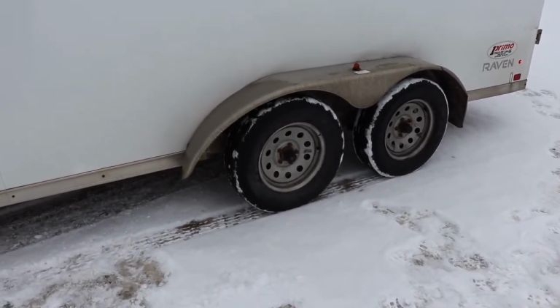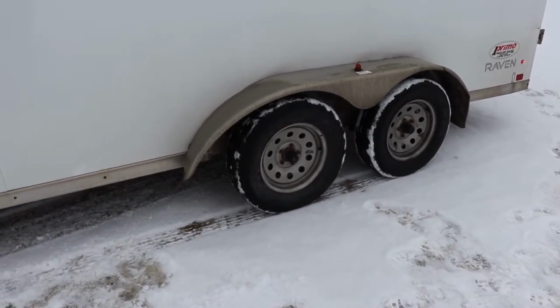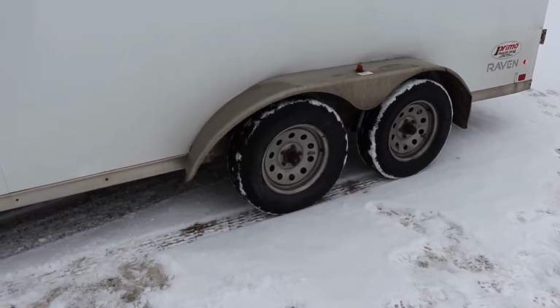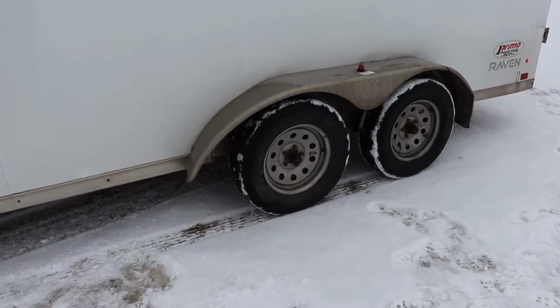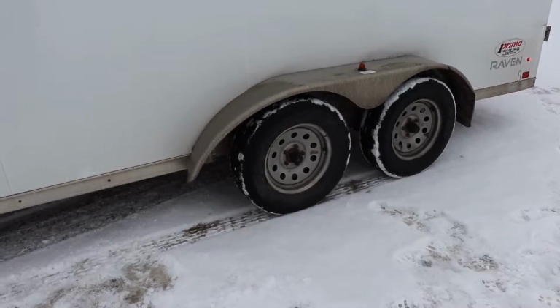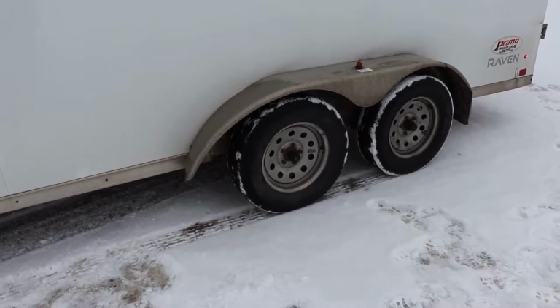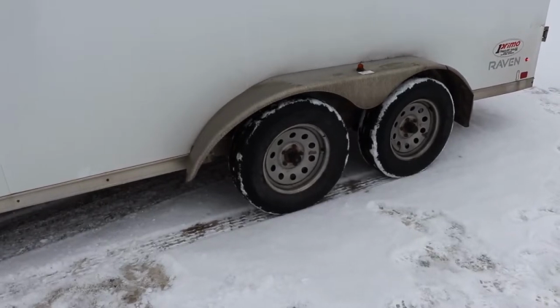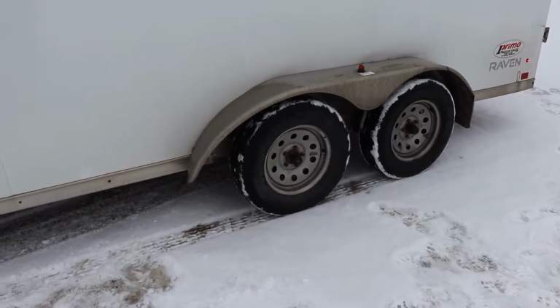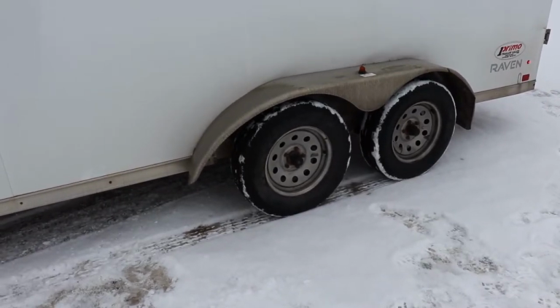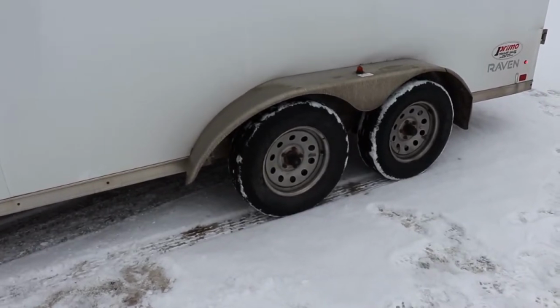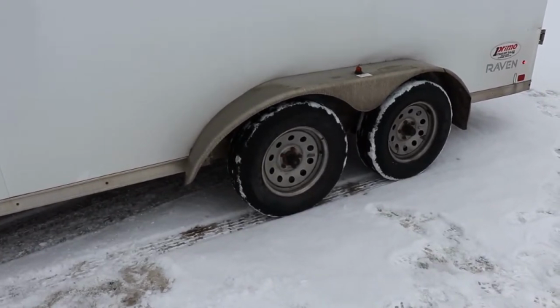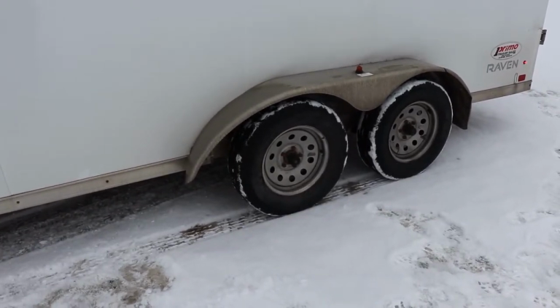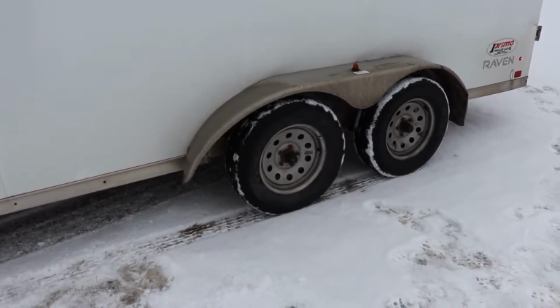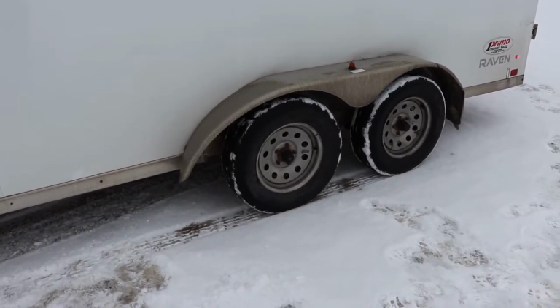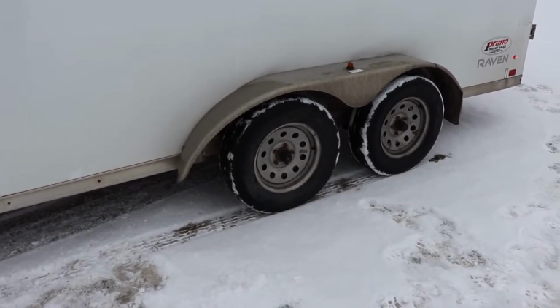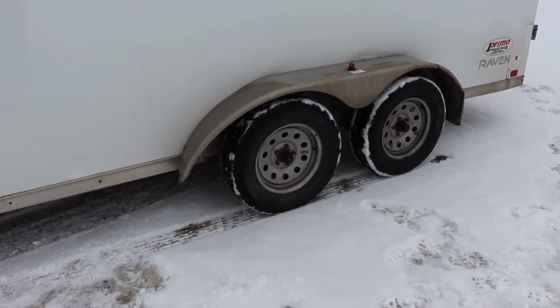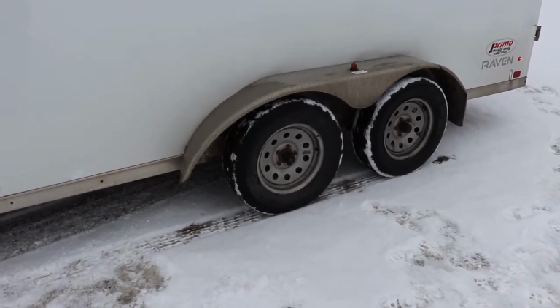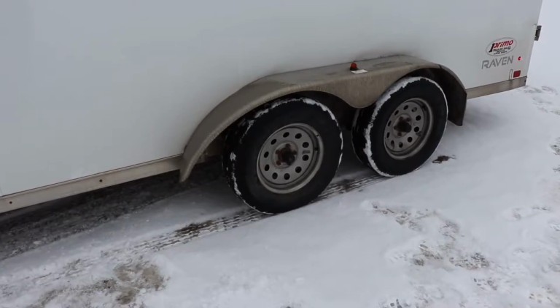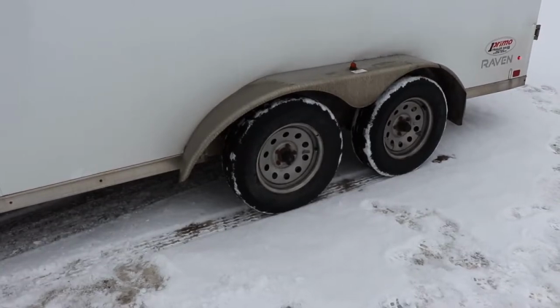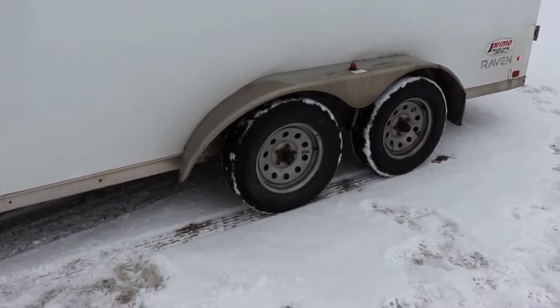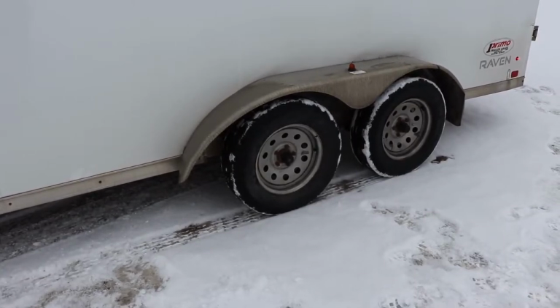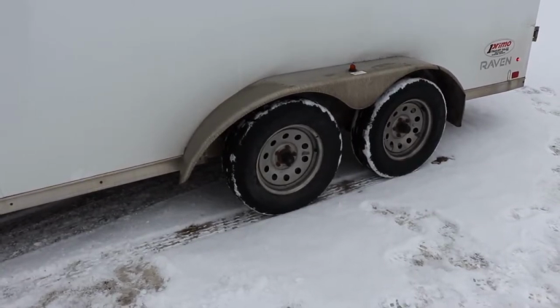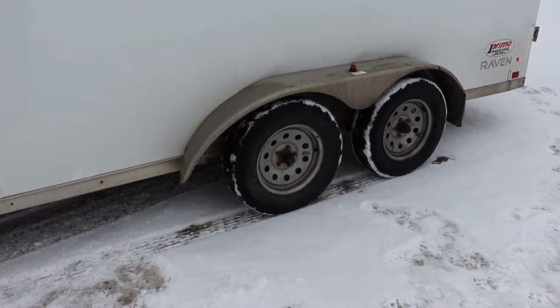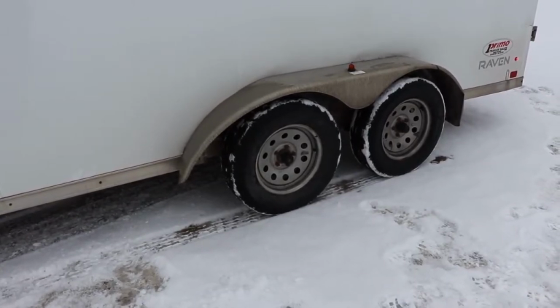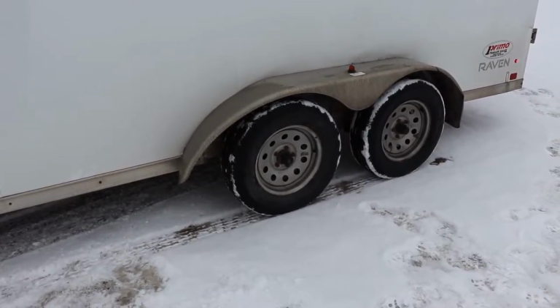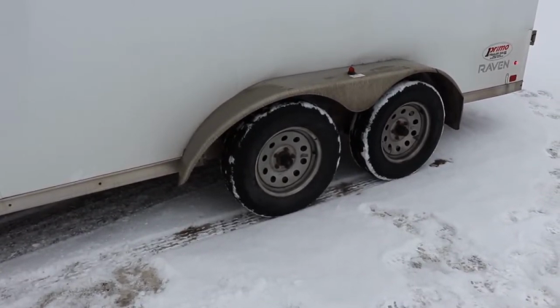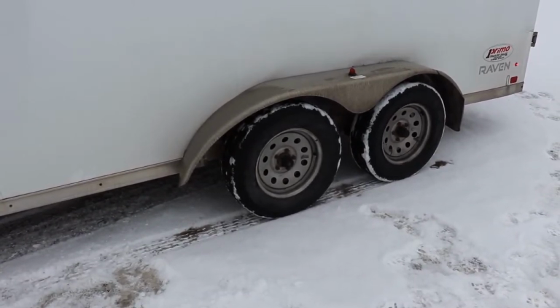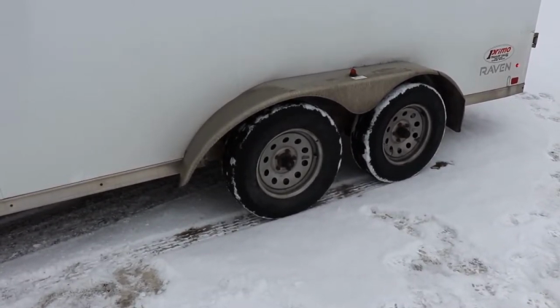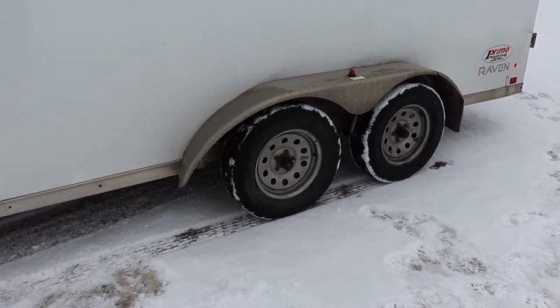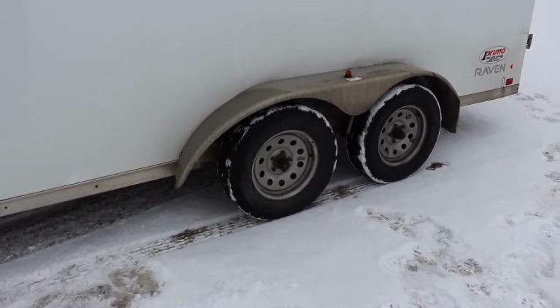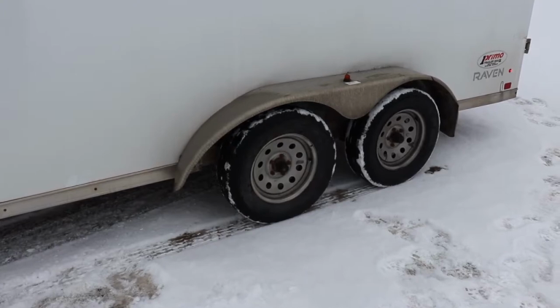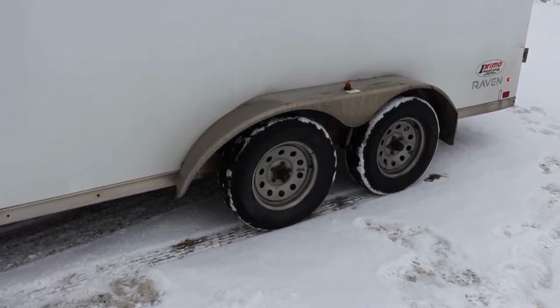That can be a positive if you're losing control — if you start to jackknife, you might want to use the brakes to get things back under control. But you'll want to read up on that on your own; don't take my word for it.